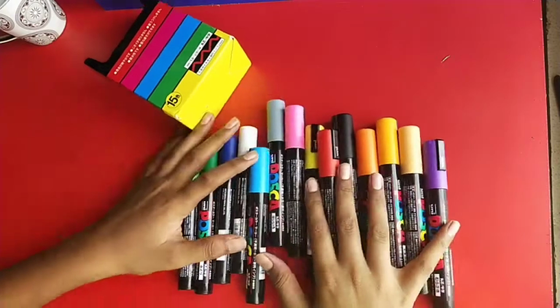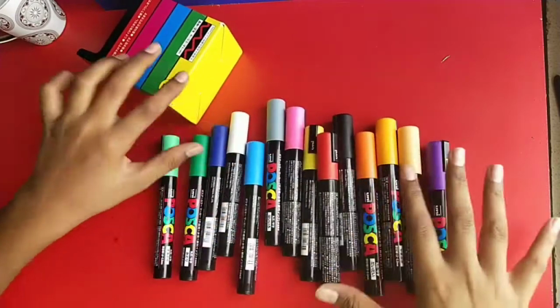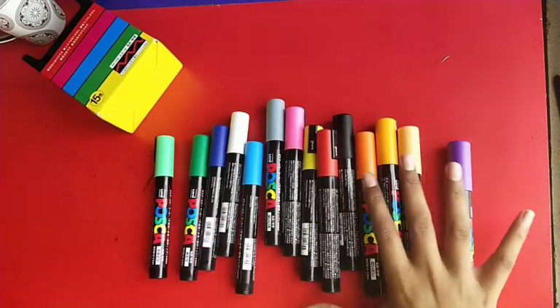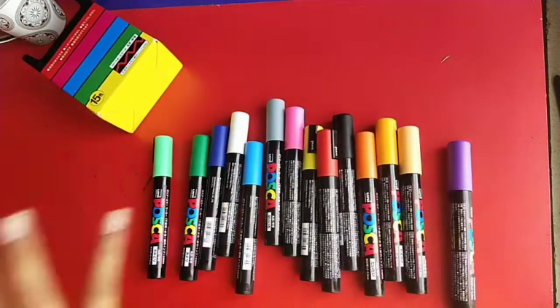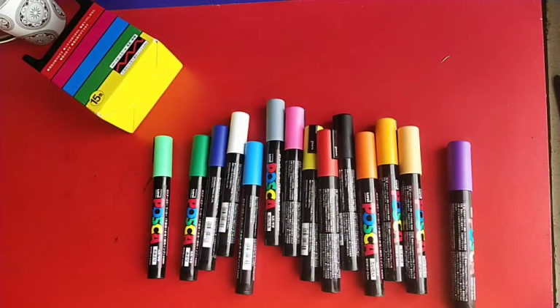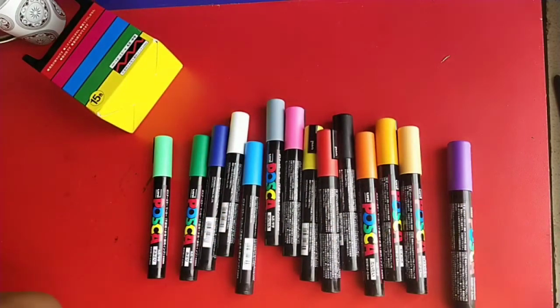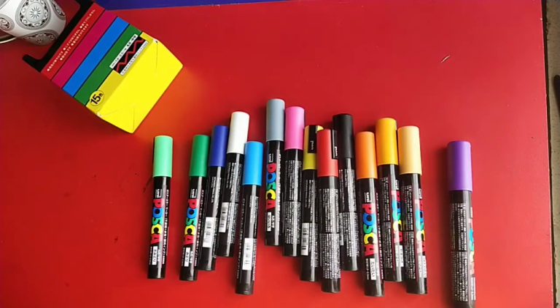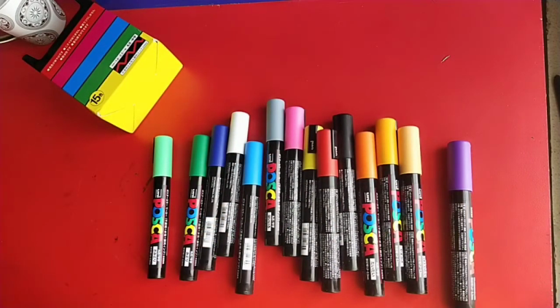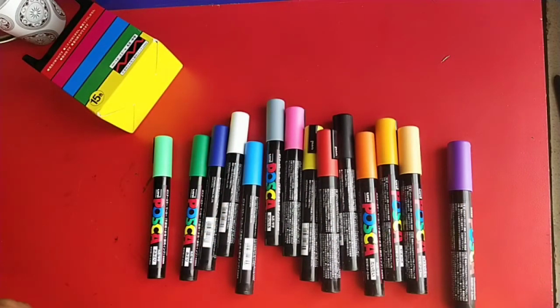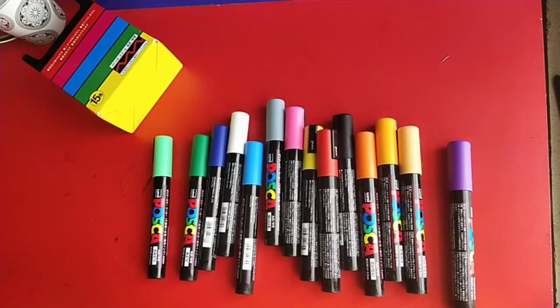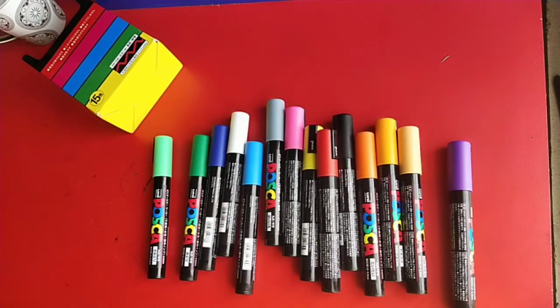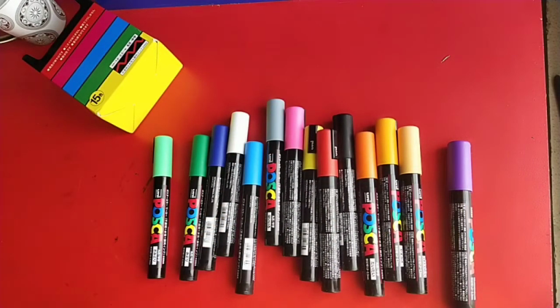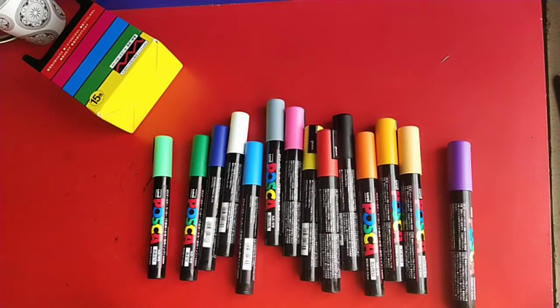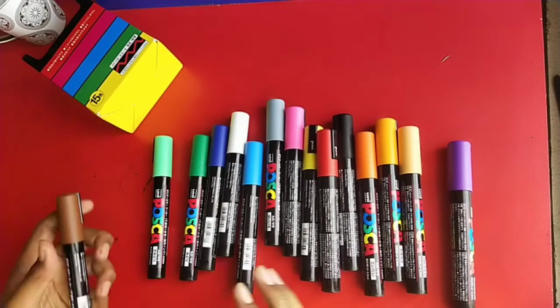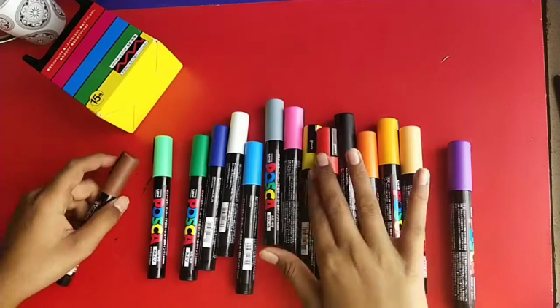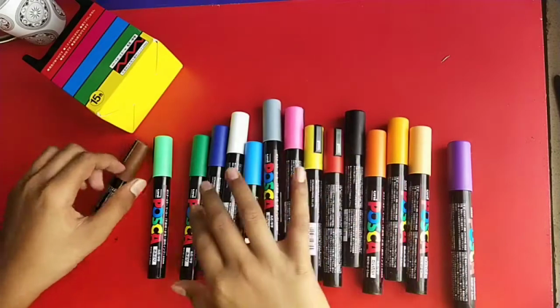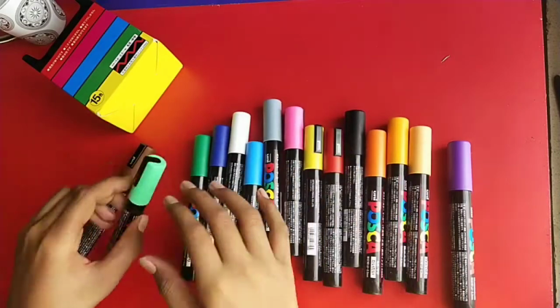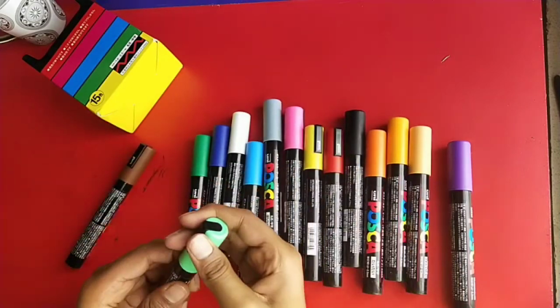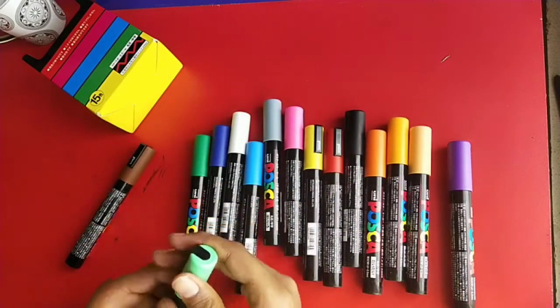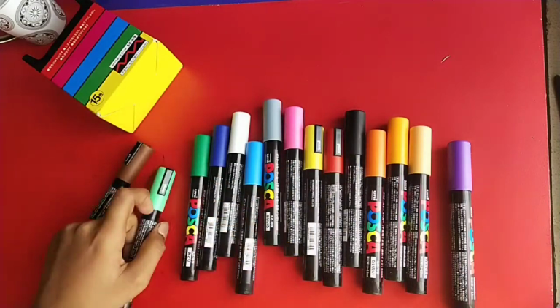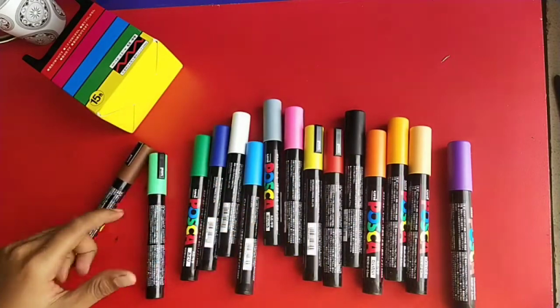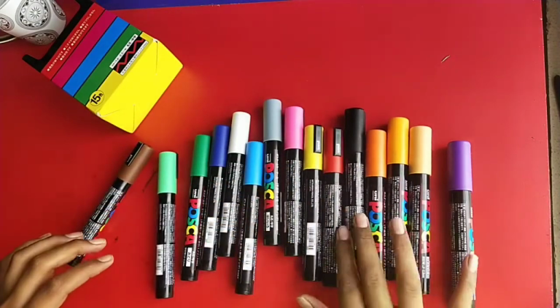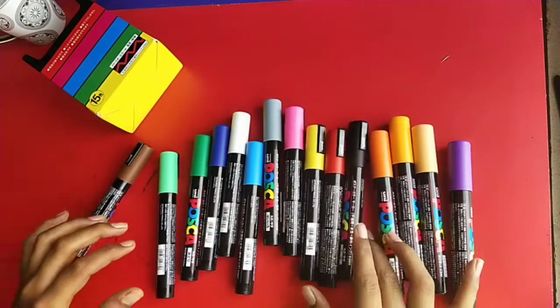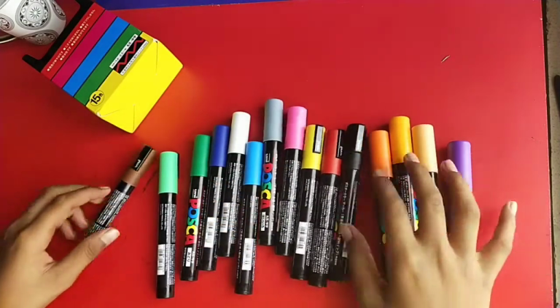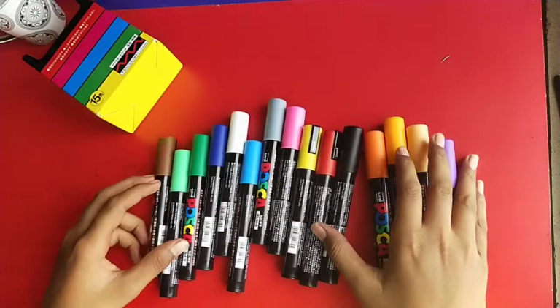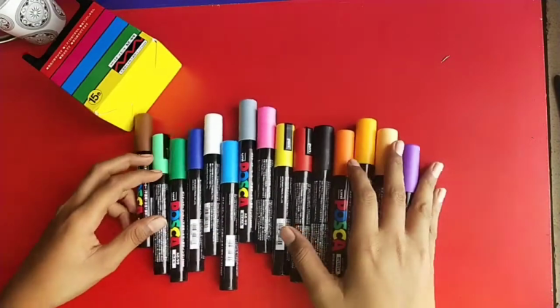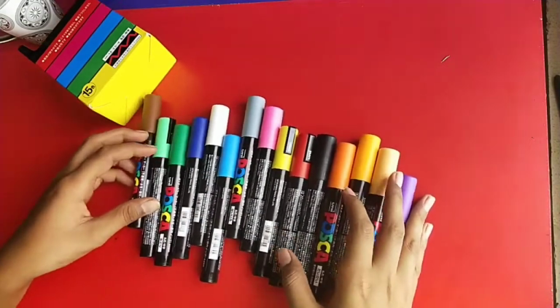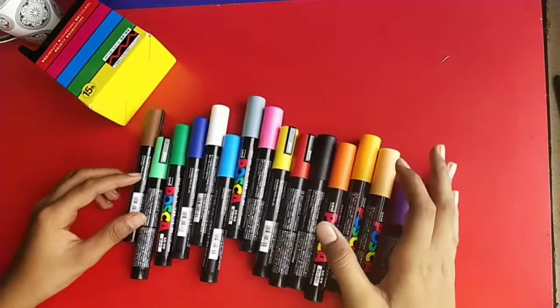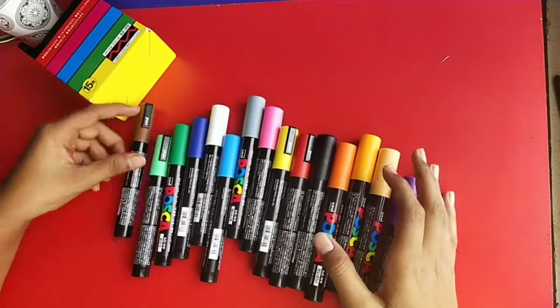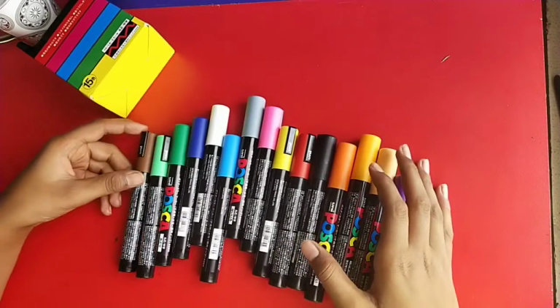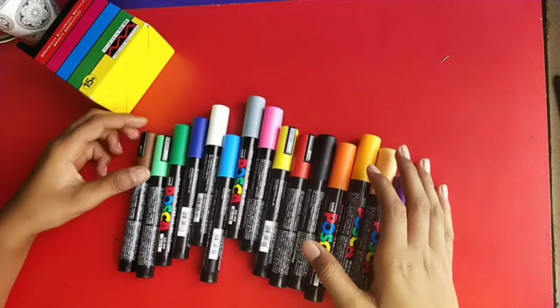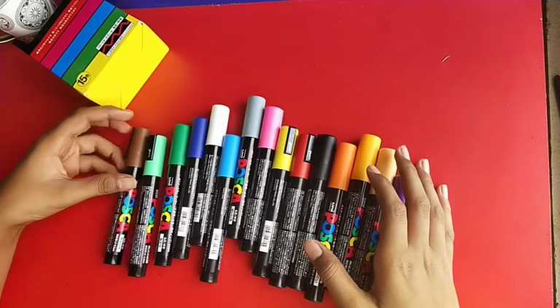Yes! So guys, the way these markers work is really really interesting, so let's leave that for the next video.